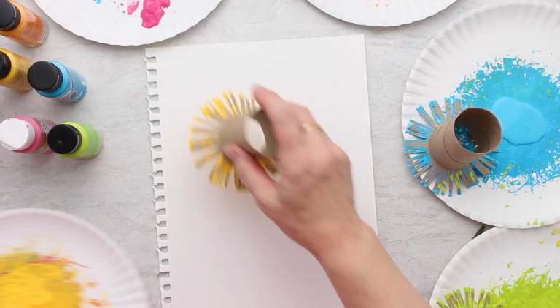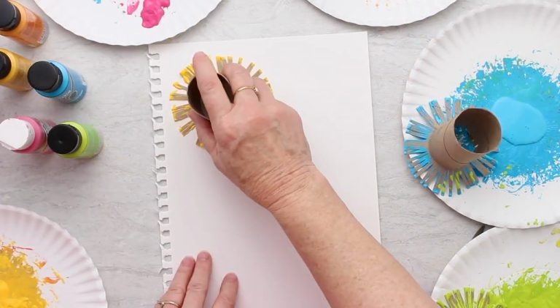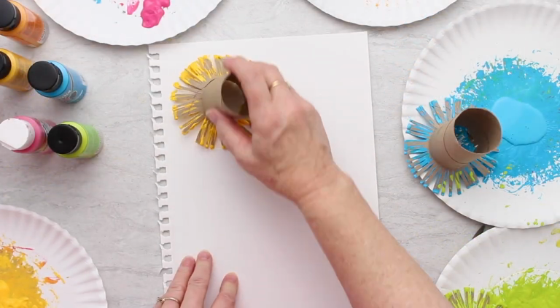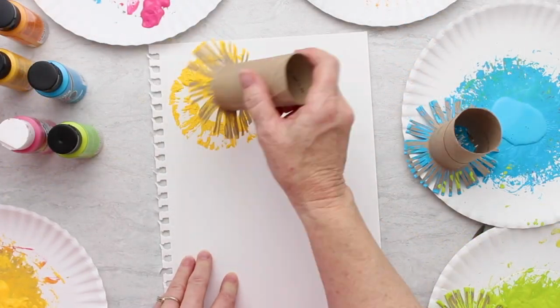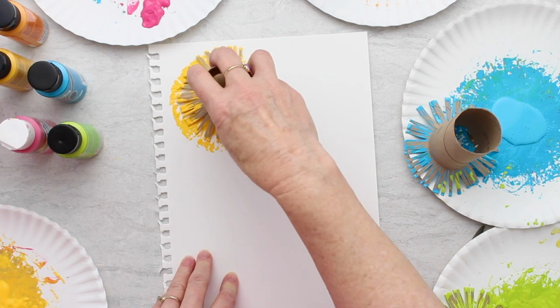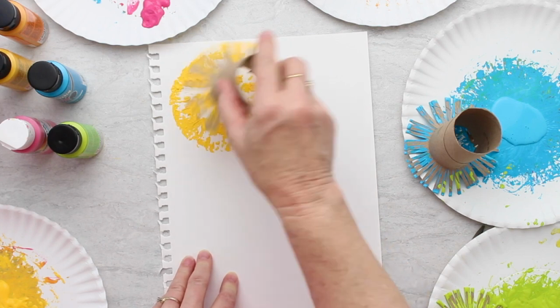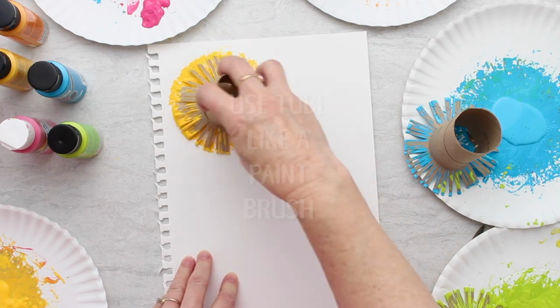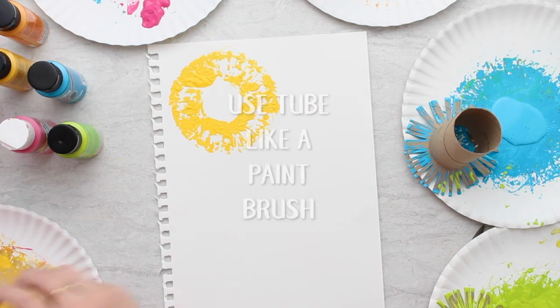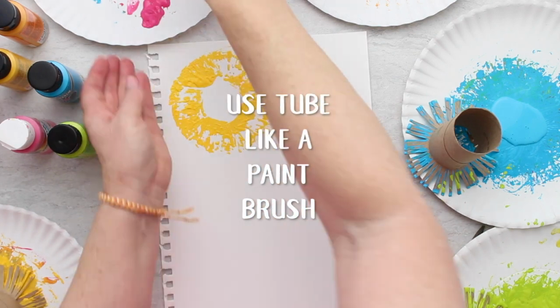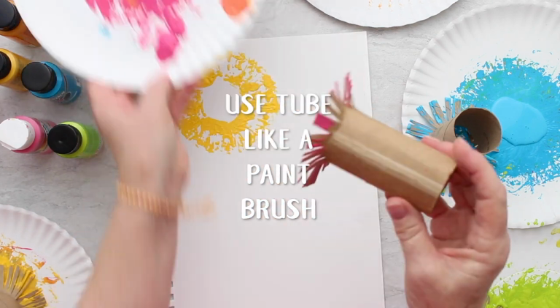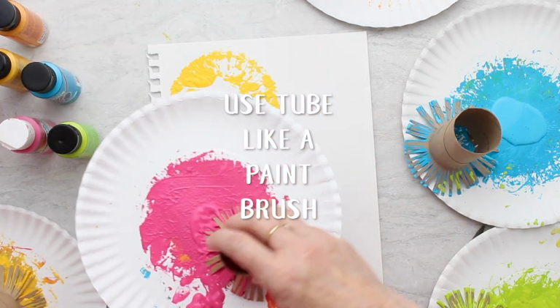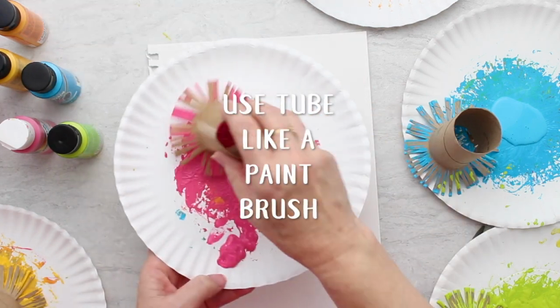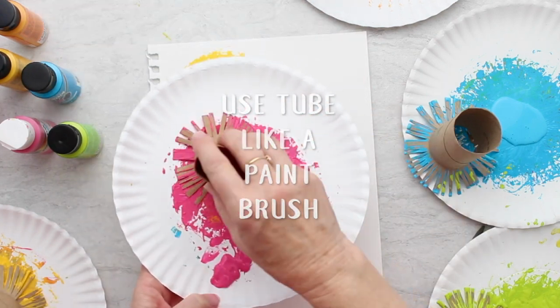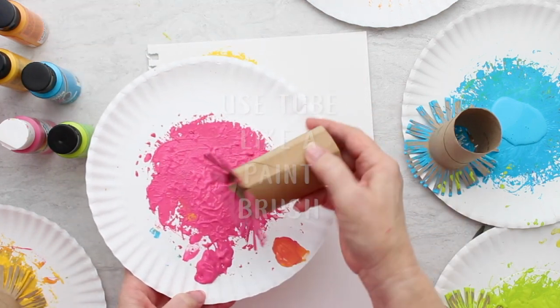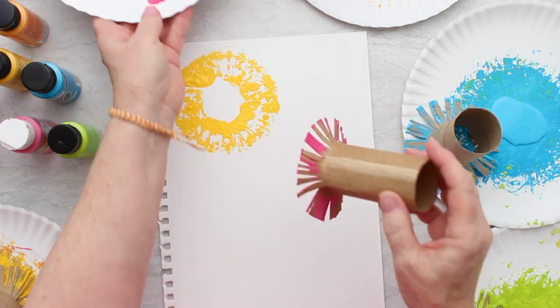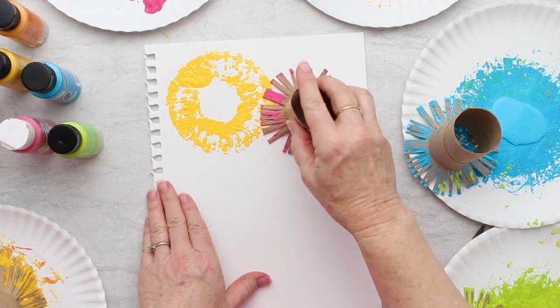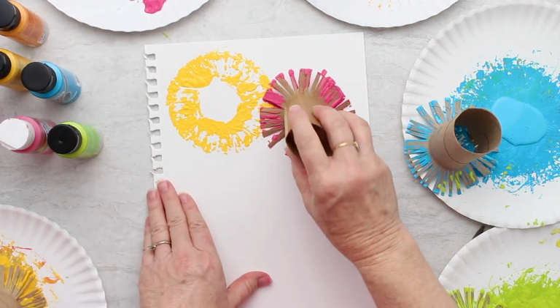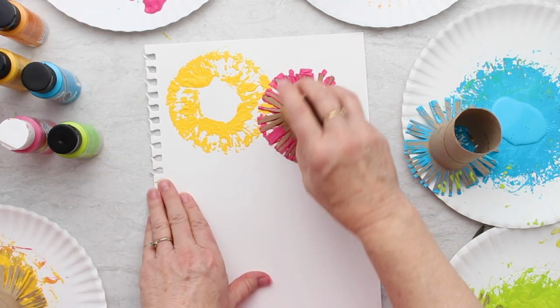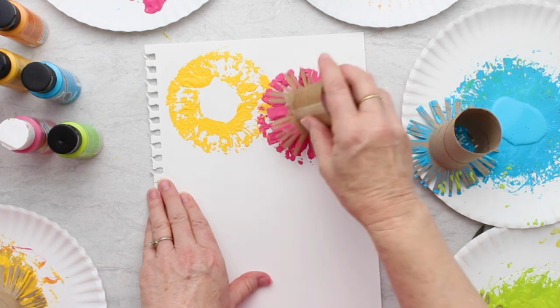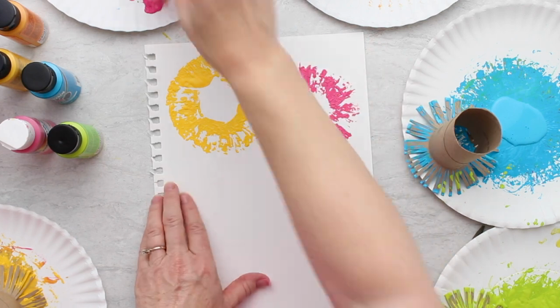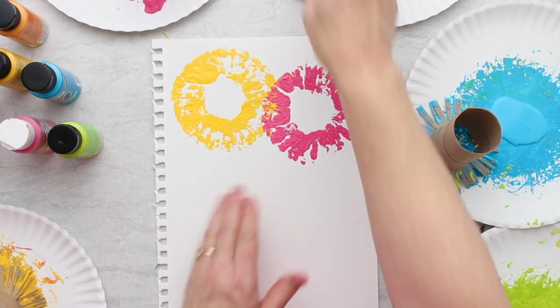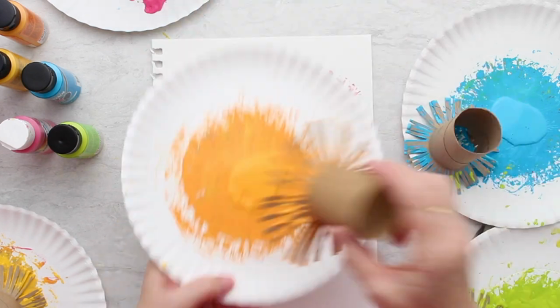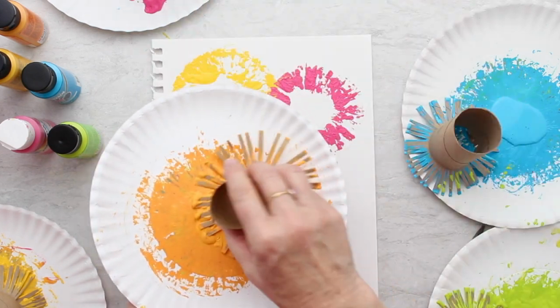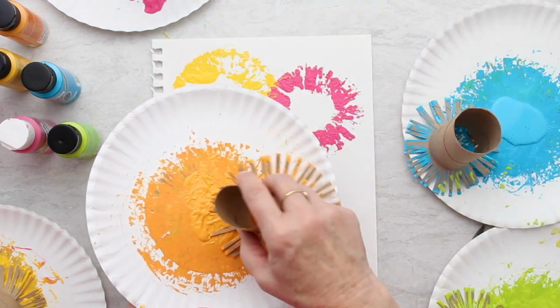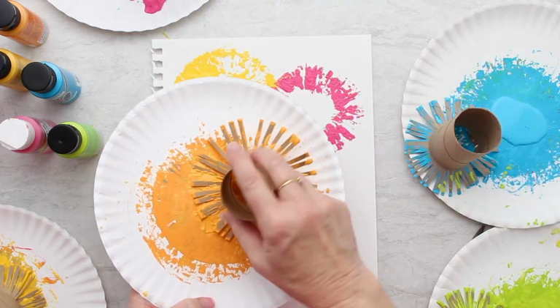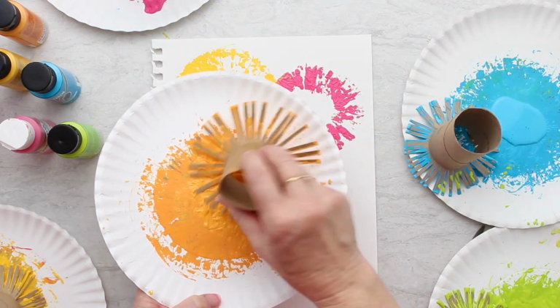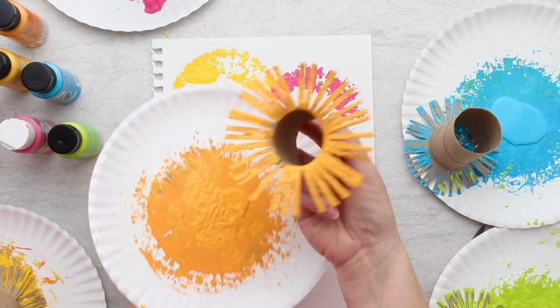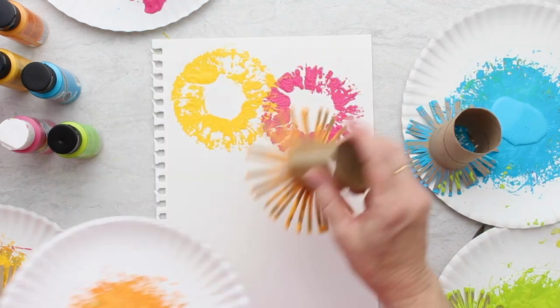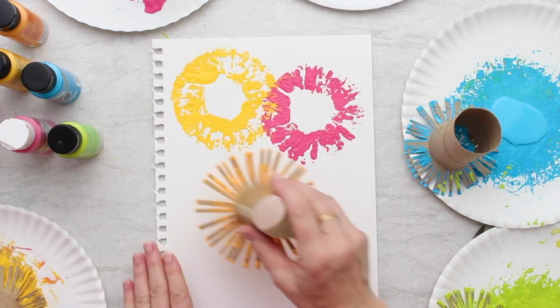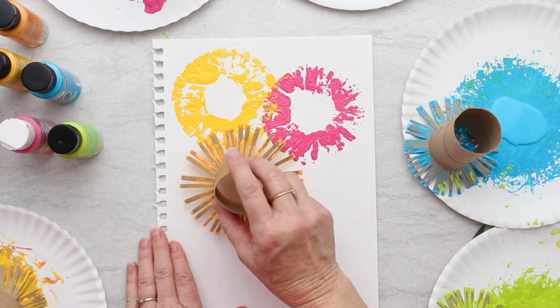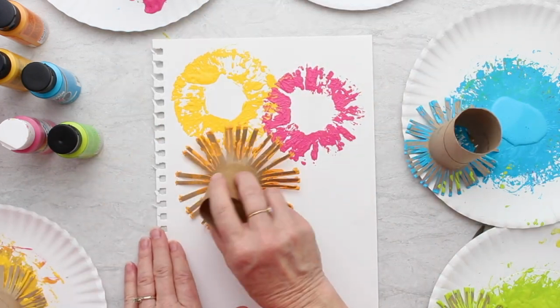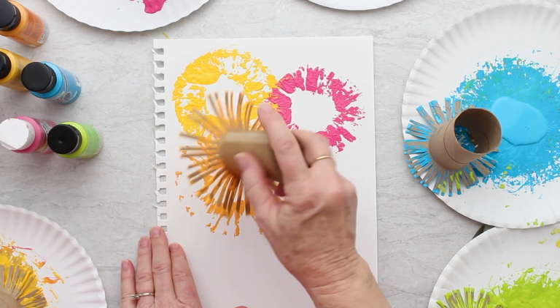Take your toilet paper tubes, fringed ends down — those are kind of like your paintbrush, if you want to think of it that way. Place them against the paper, pick them up, twist them a little bit, and touch again to get more petals for your flowers.